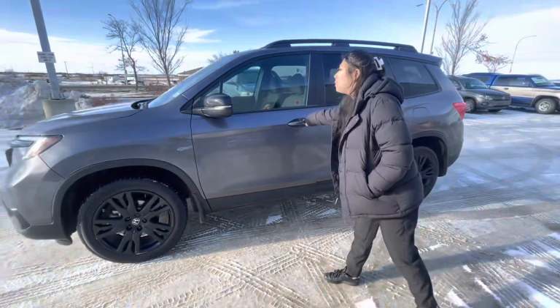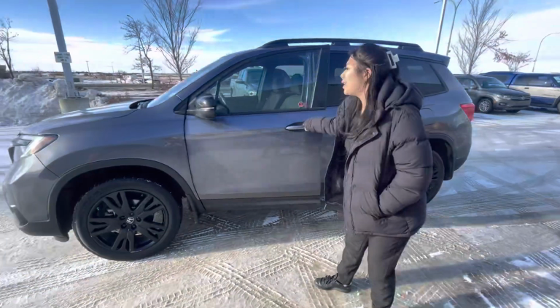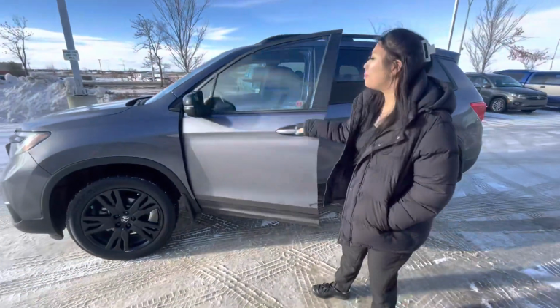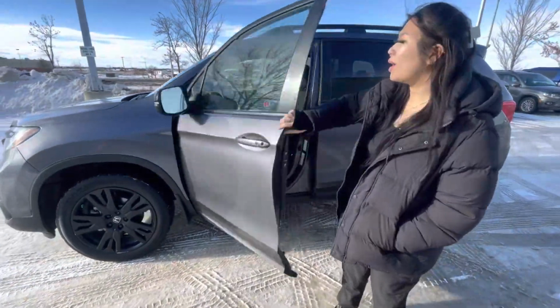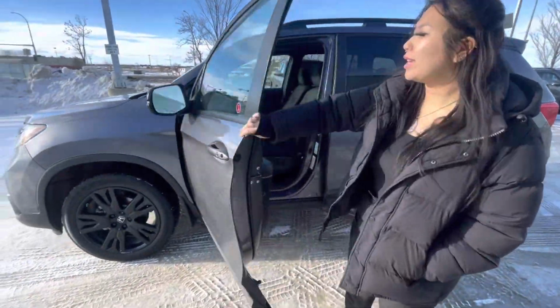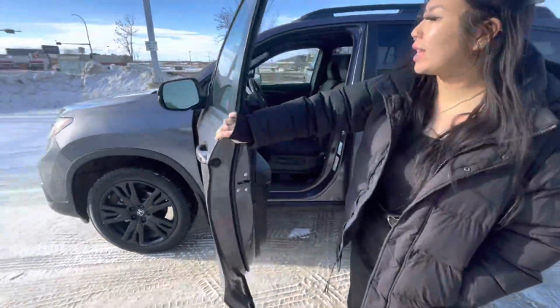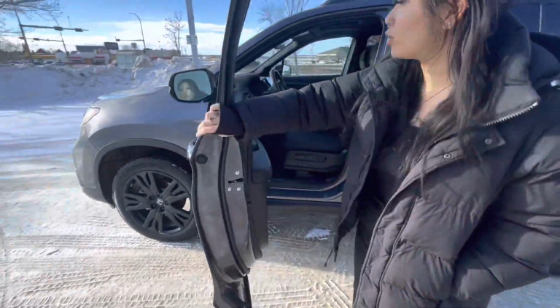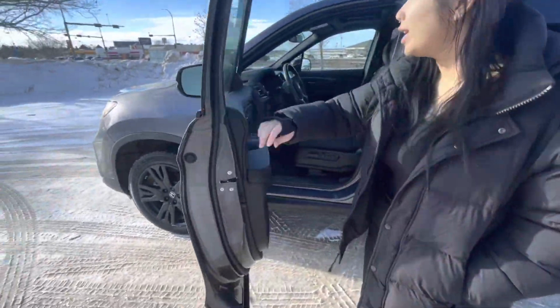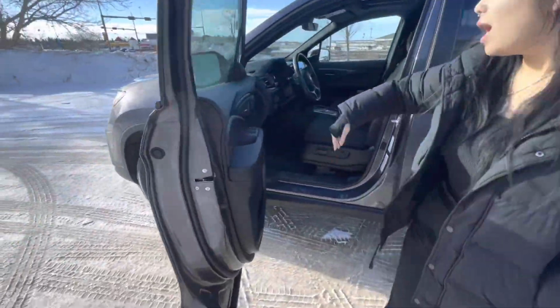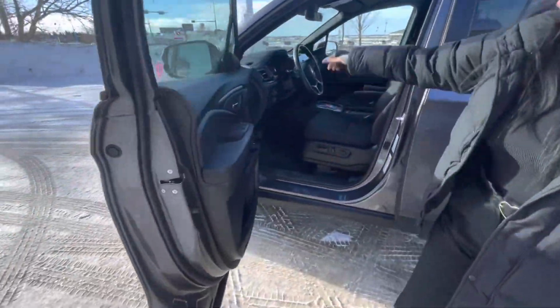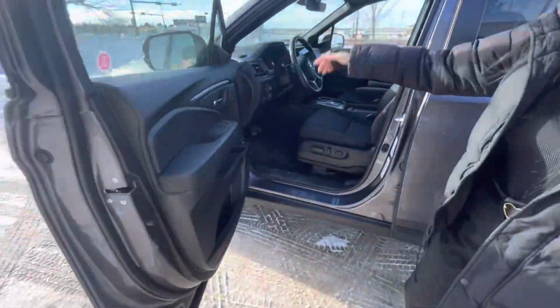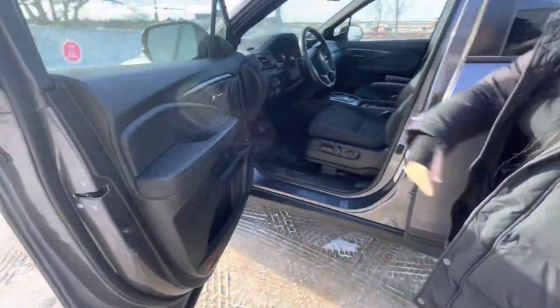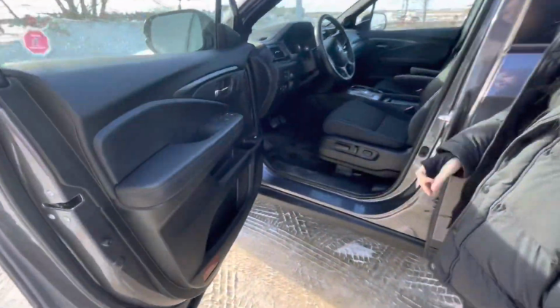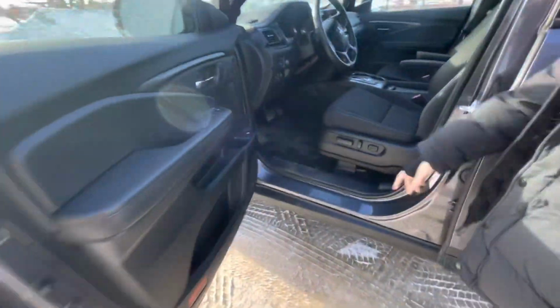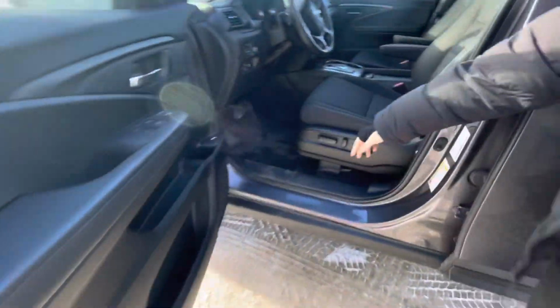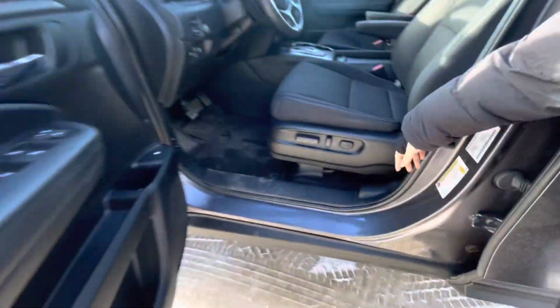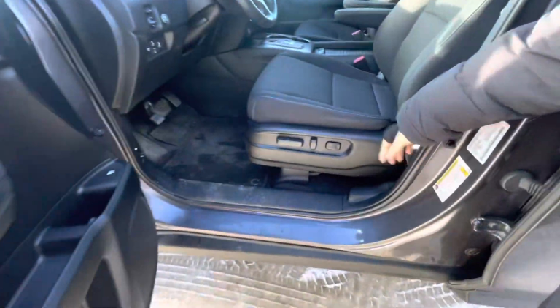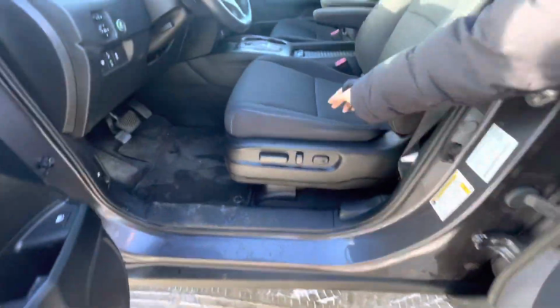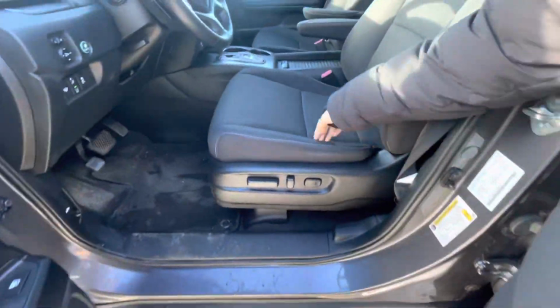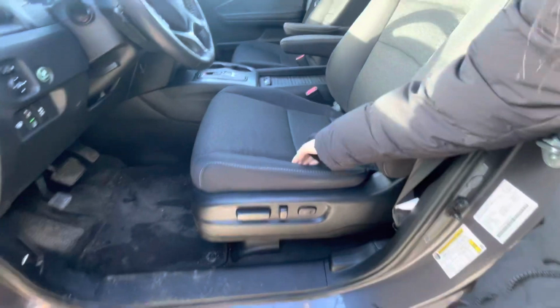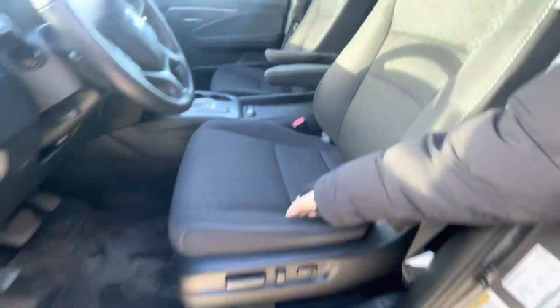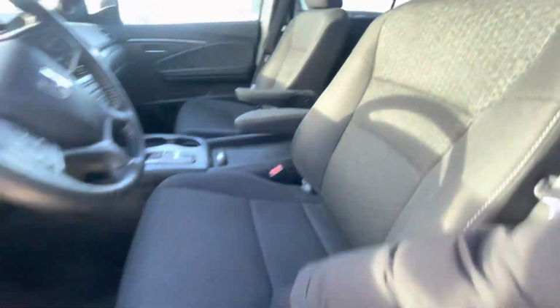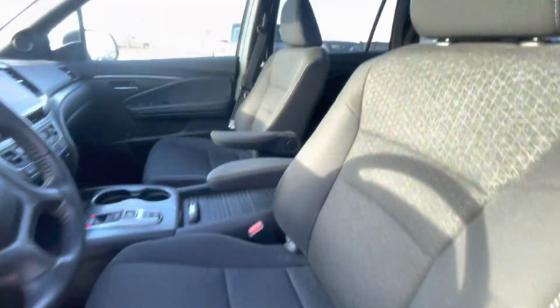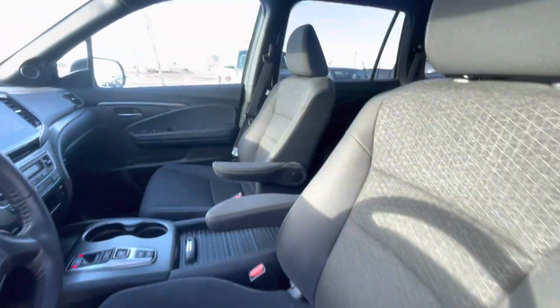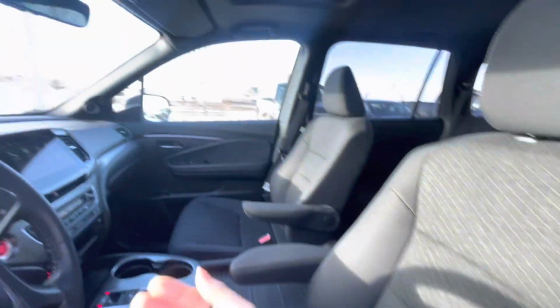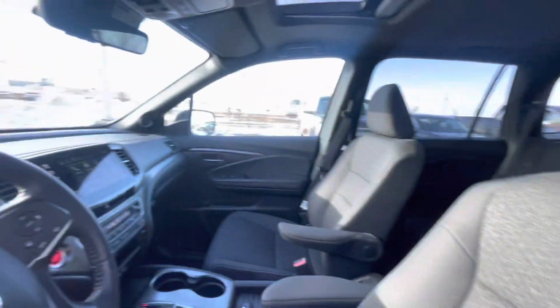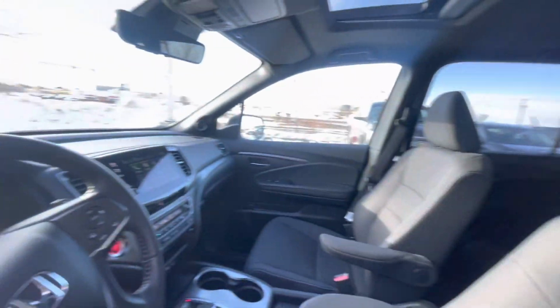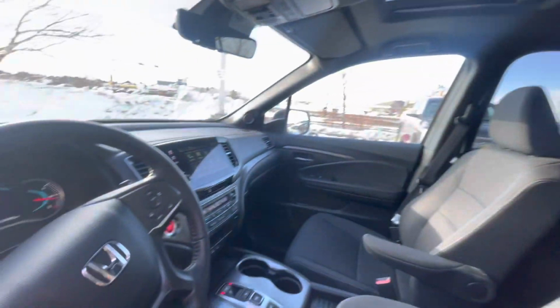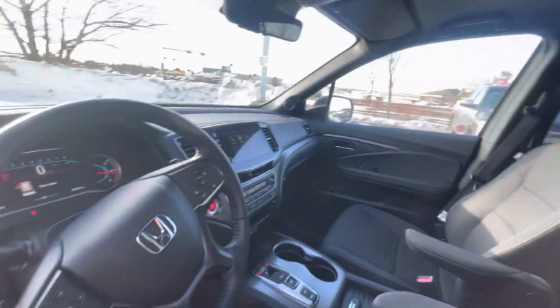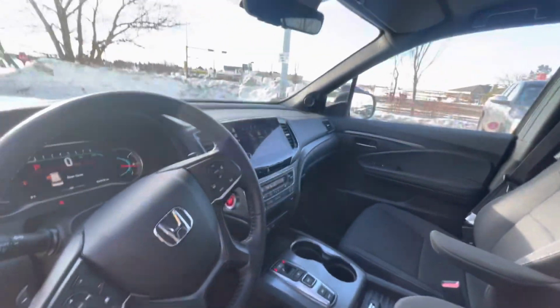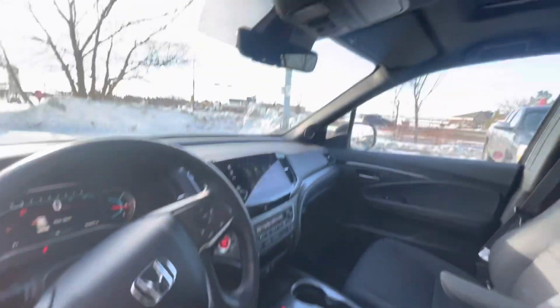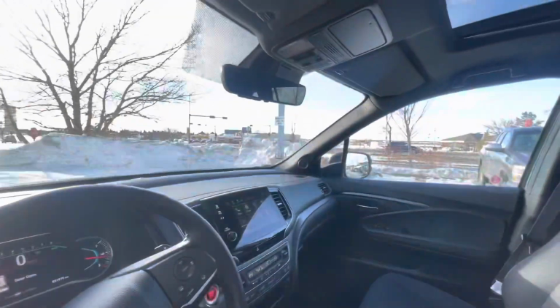Opening it up, you do have keyless entry, power locks, powered windows, powered seats — really nice seats as well. You get cruise control, heated seats, and a heated steering wheel.